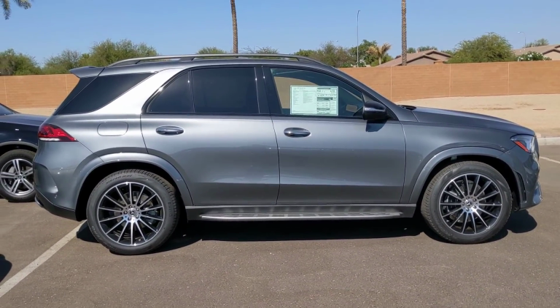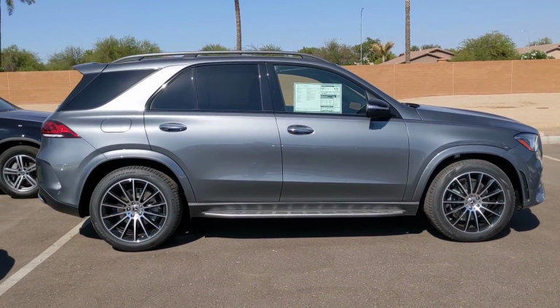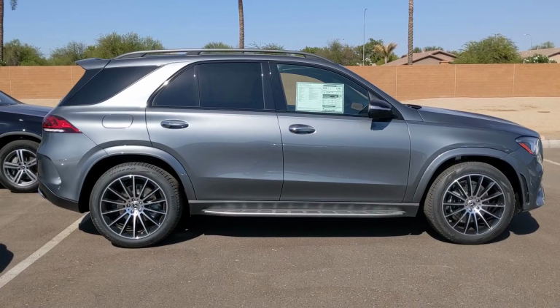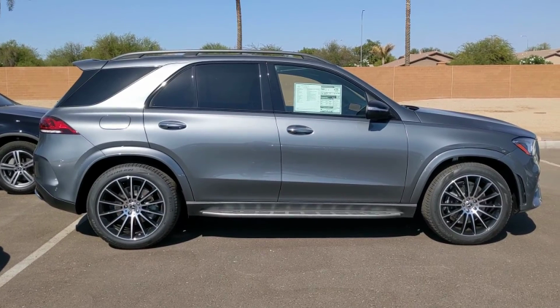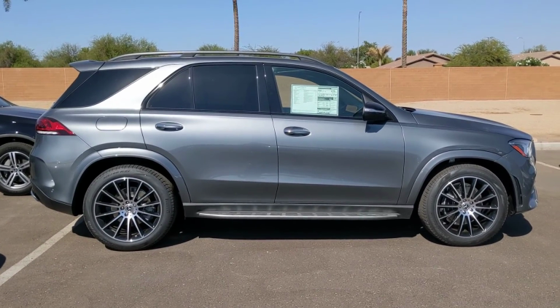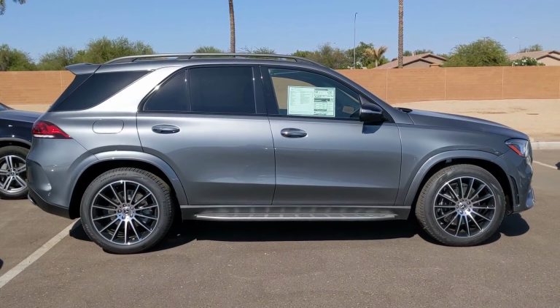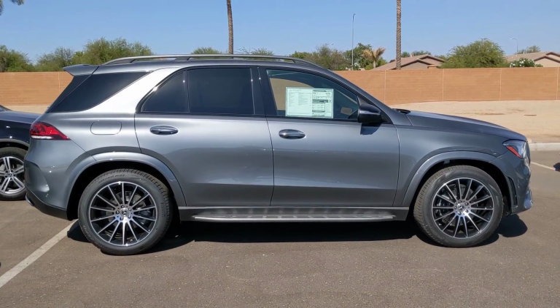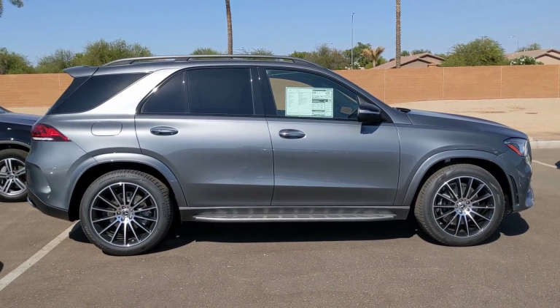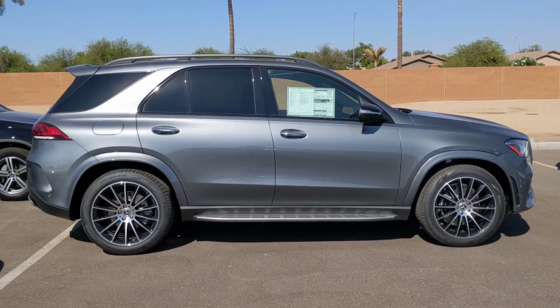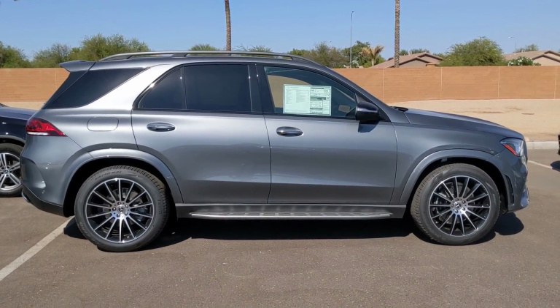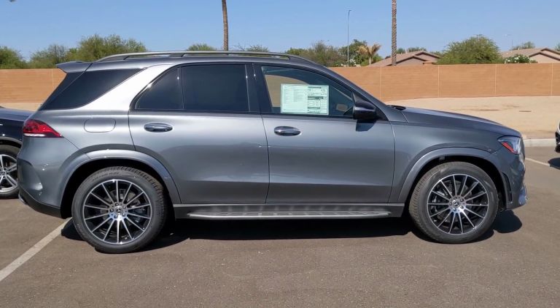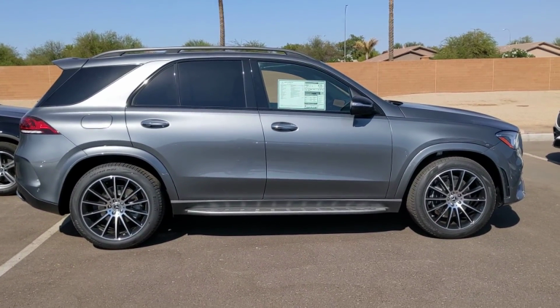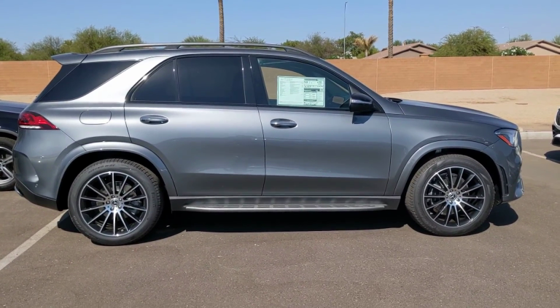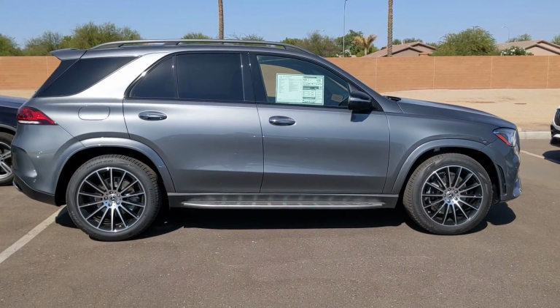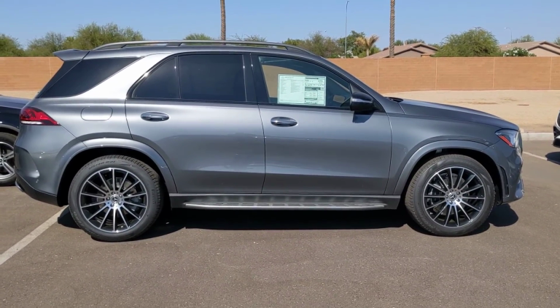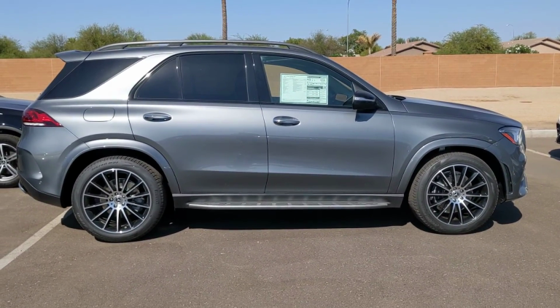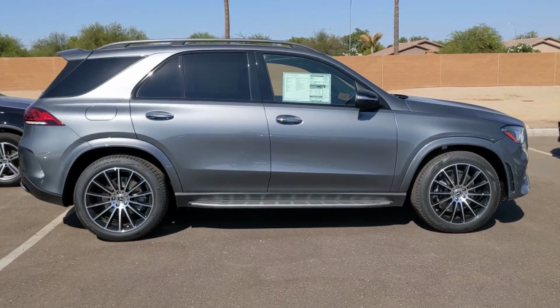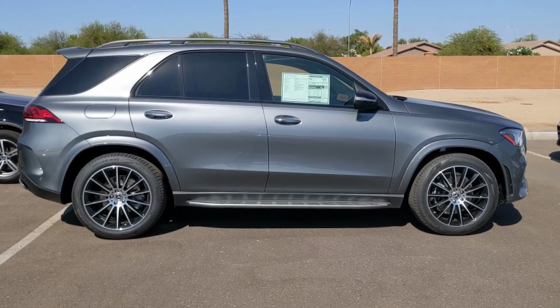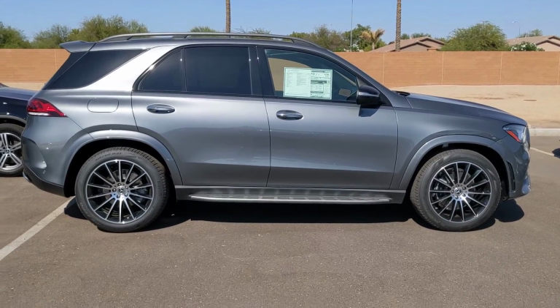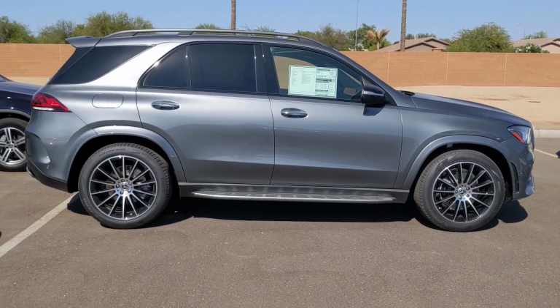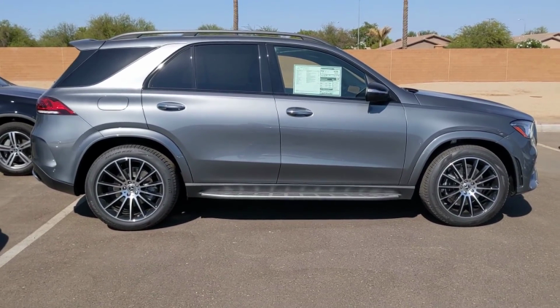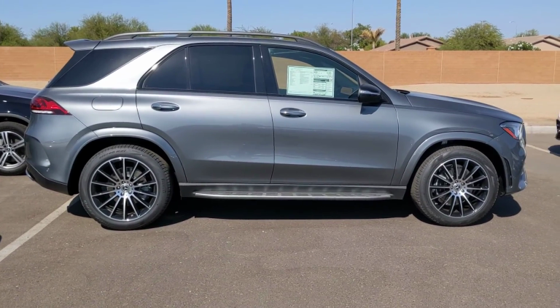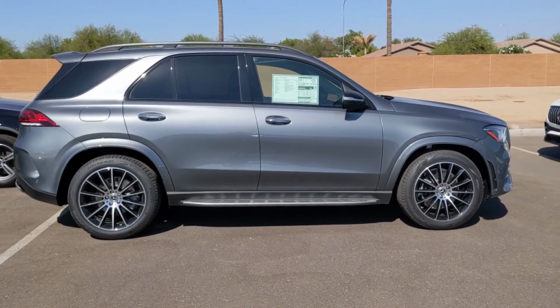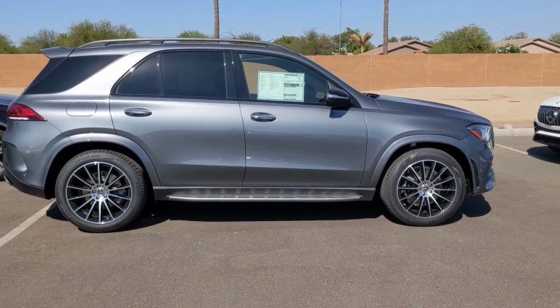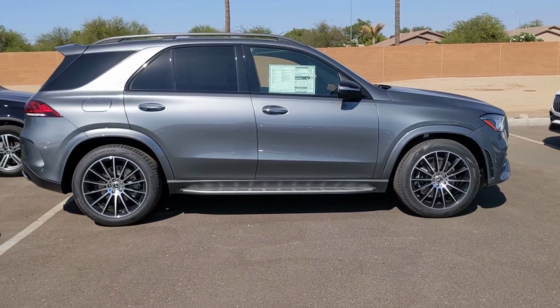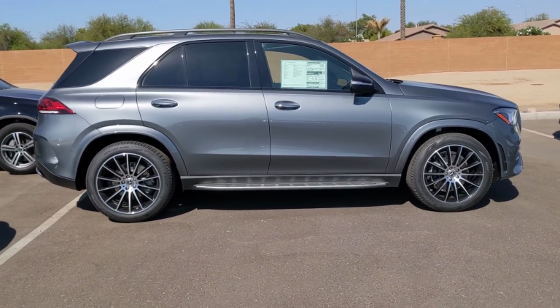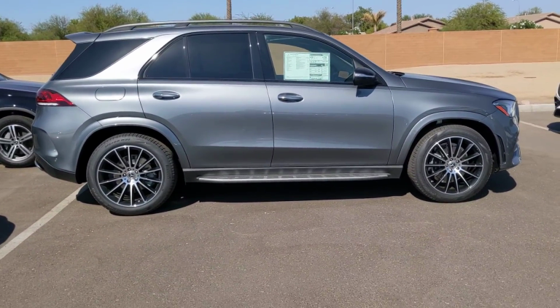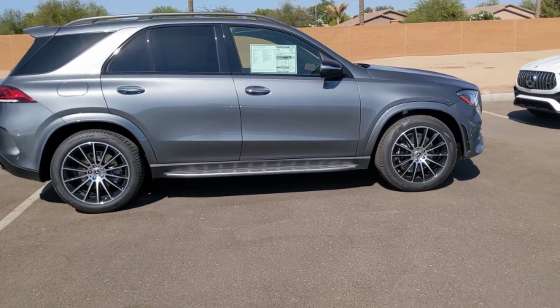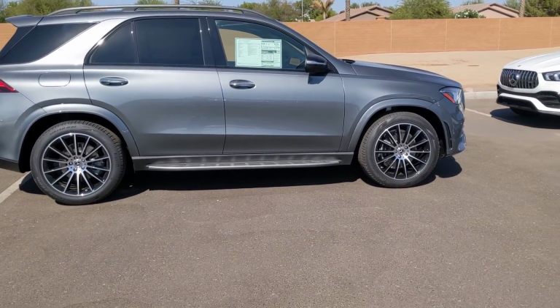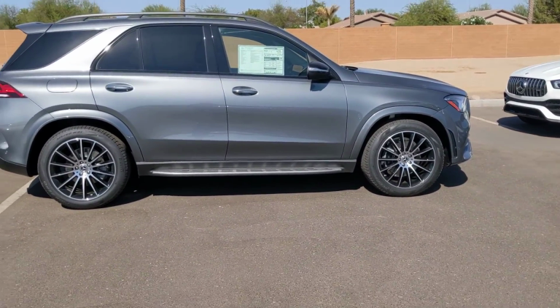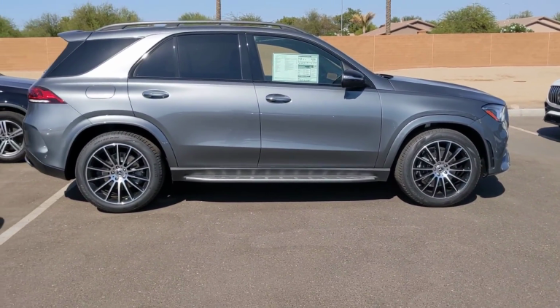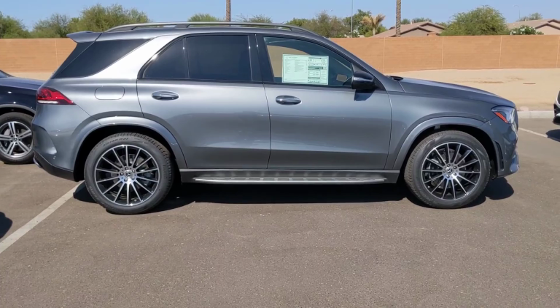I just sent you an email with some information about this vehicle. I might have referred to it as a 2021, but I was mistaken. But it's the exact same vehicle — whether you go with a '21 or a '20, same vehicle.